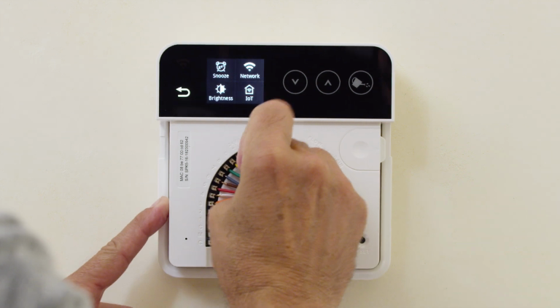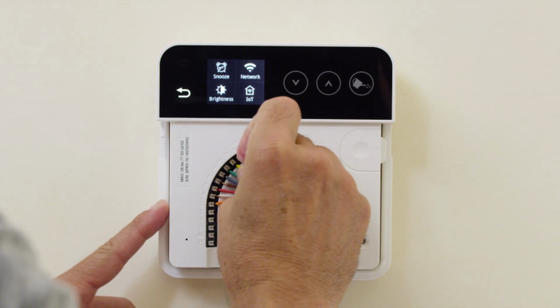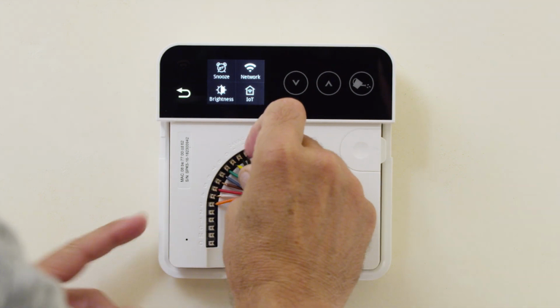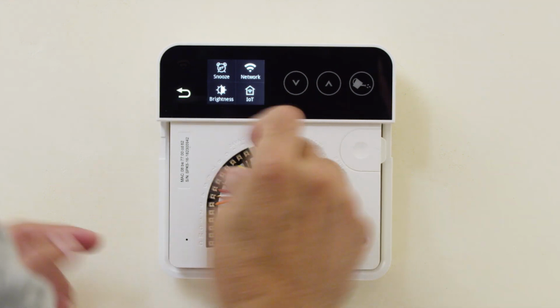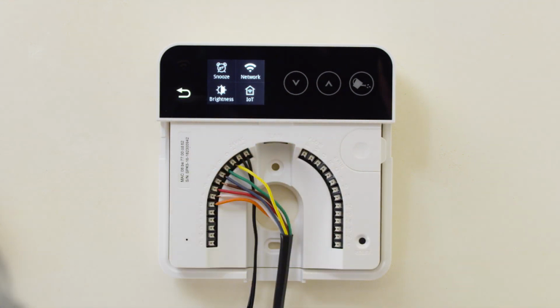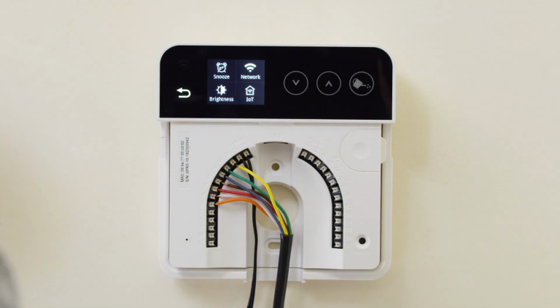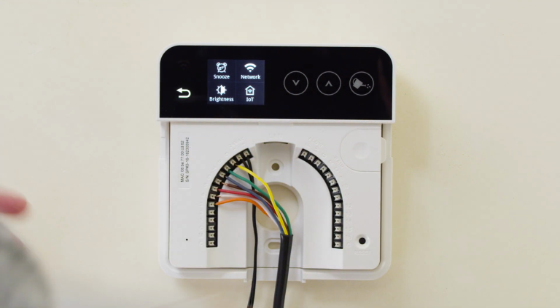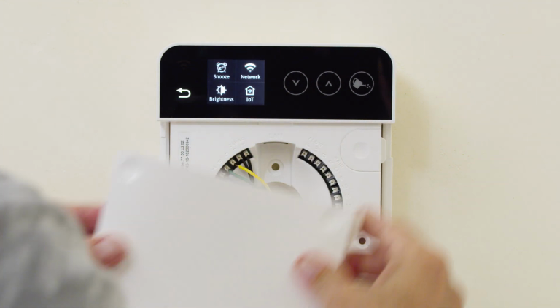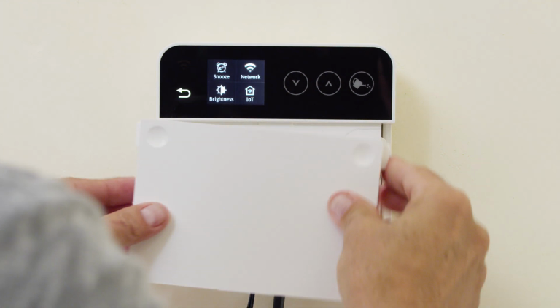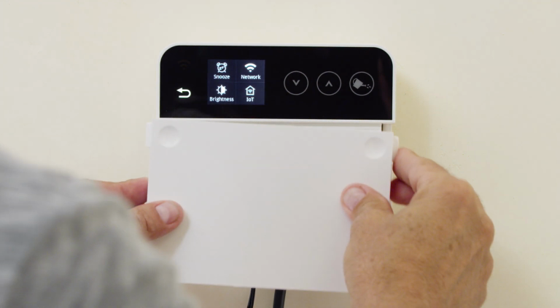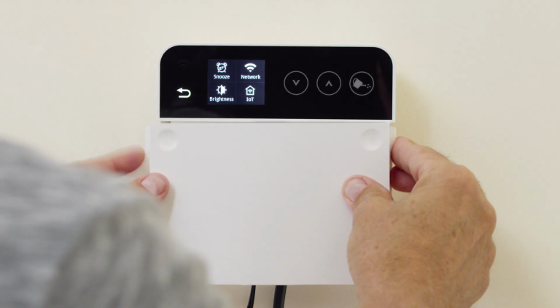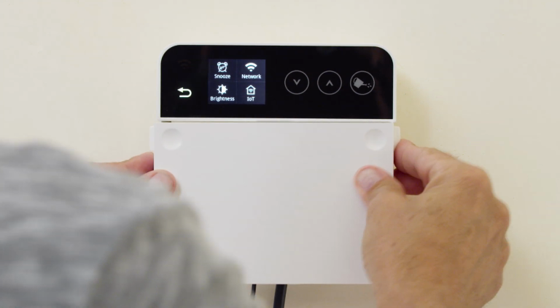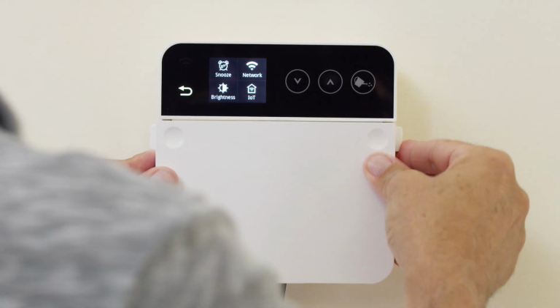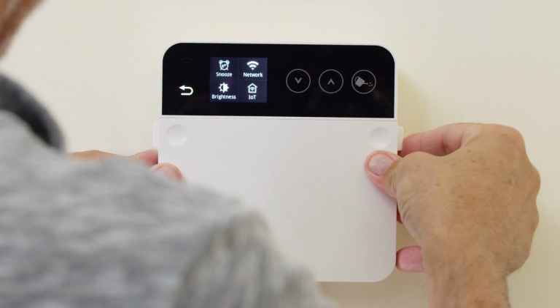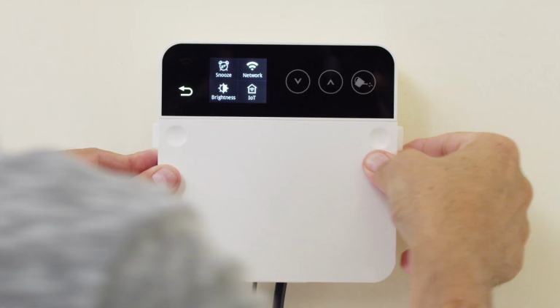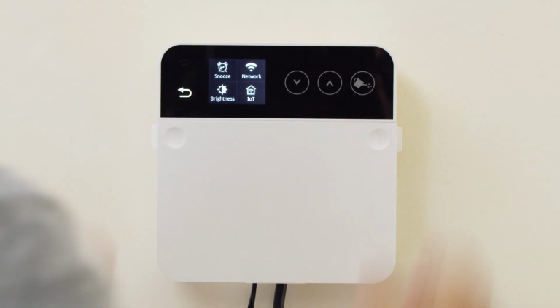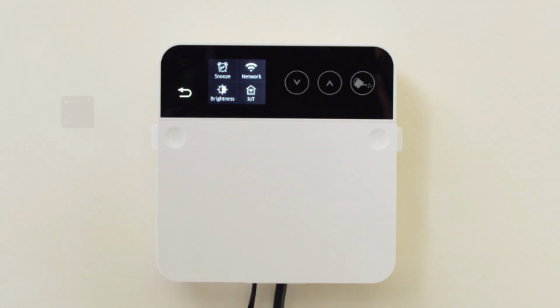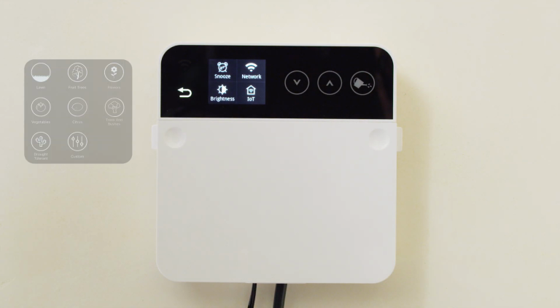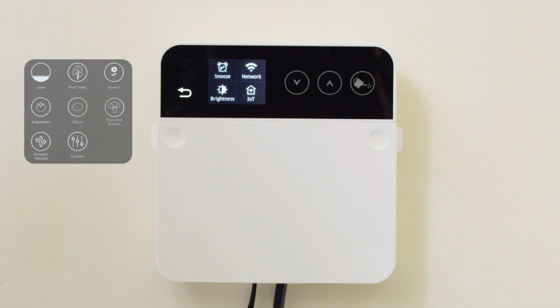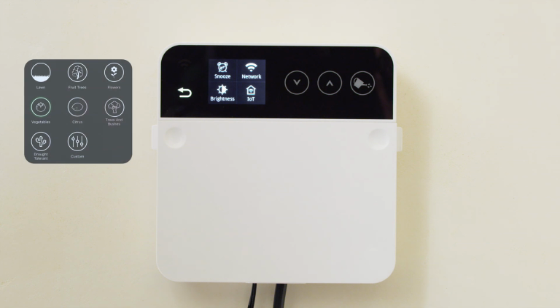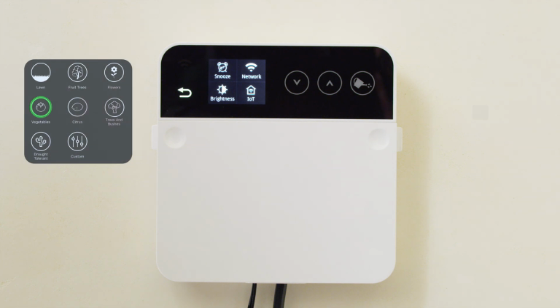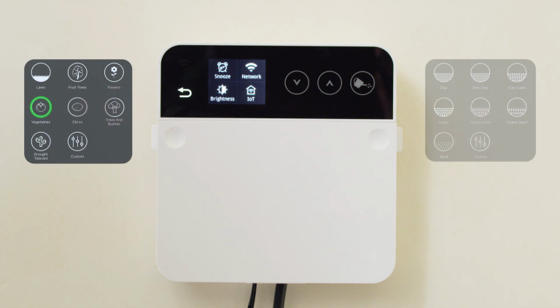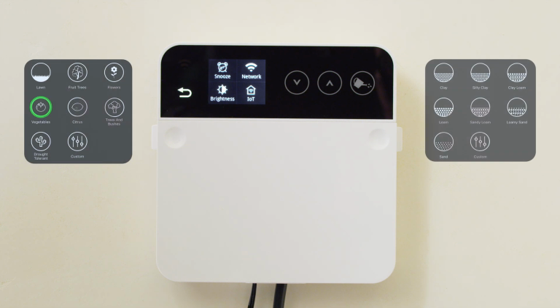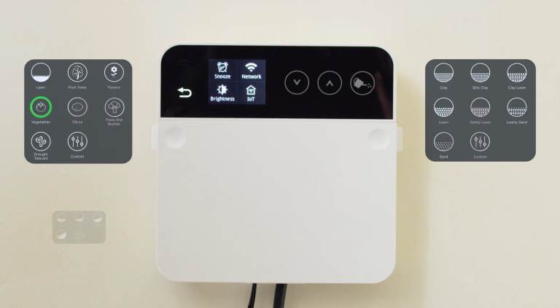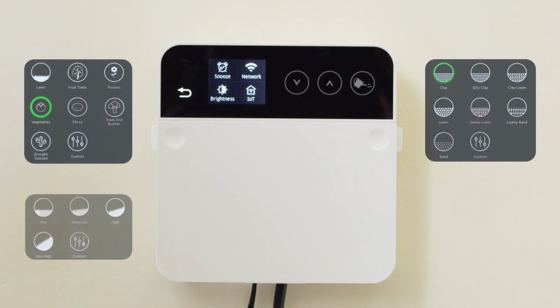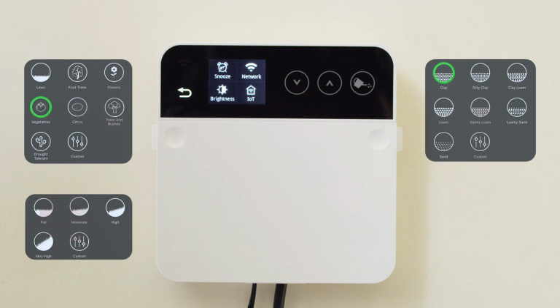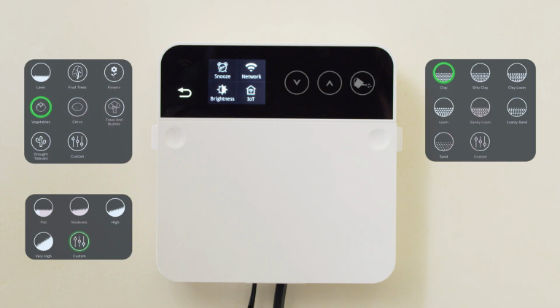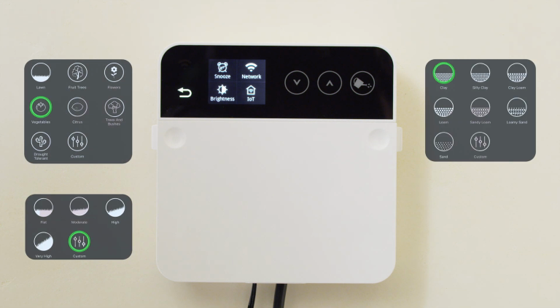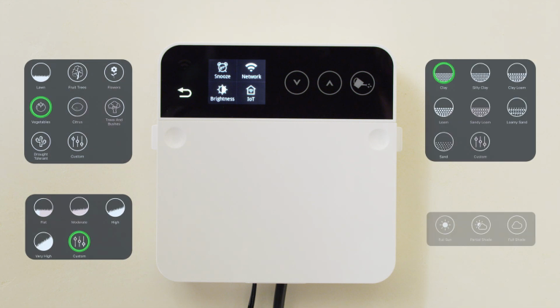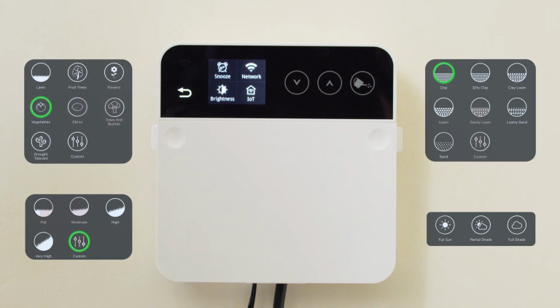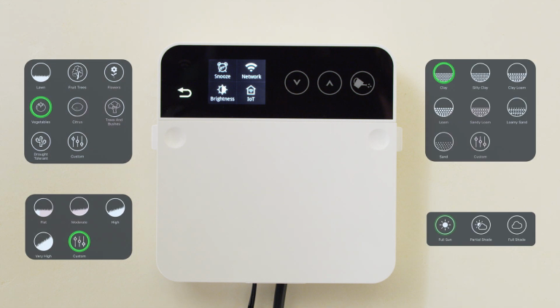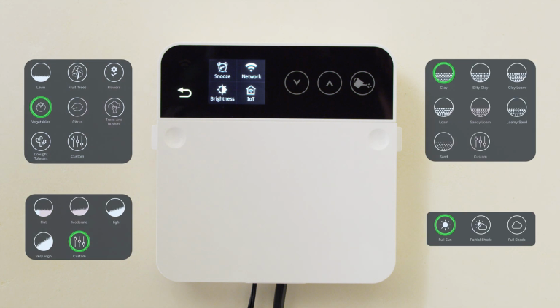Rain Machine is simple to install and allows you to customize your watering by plant type, soil type, slope, and sun exposure.